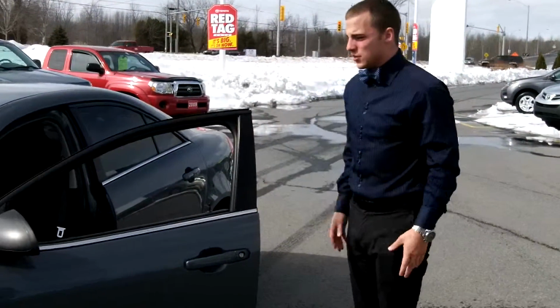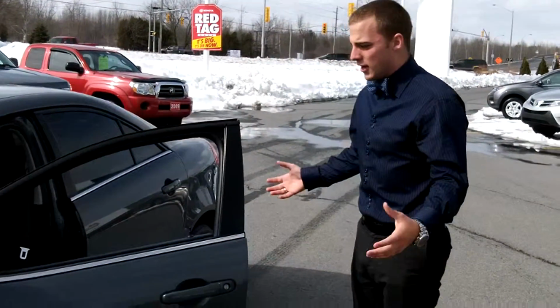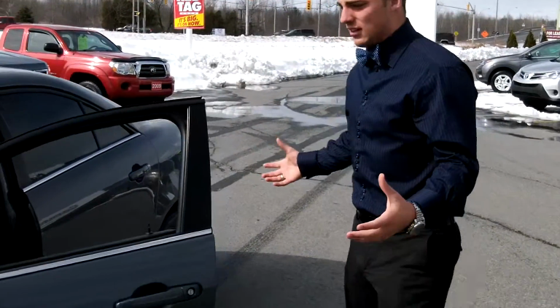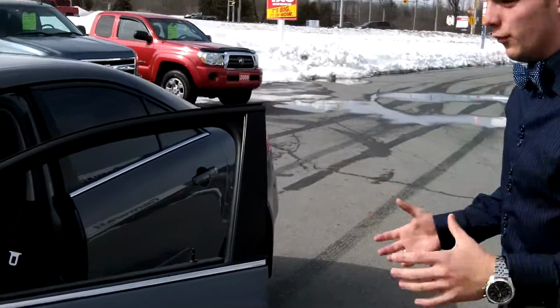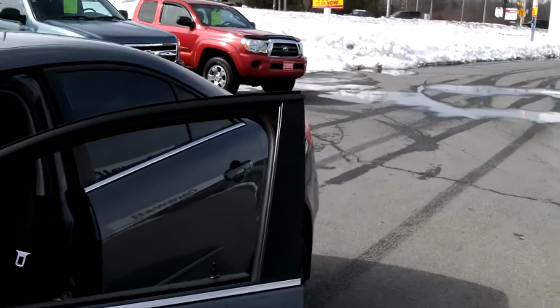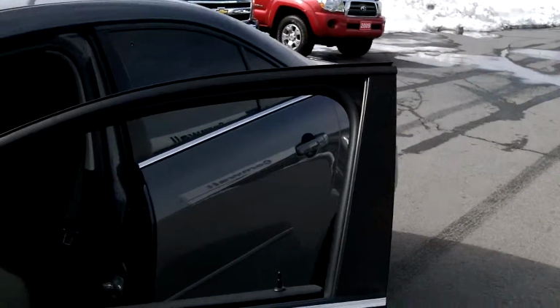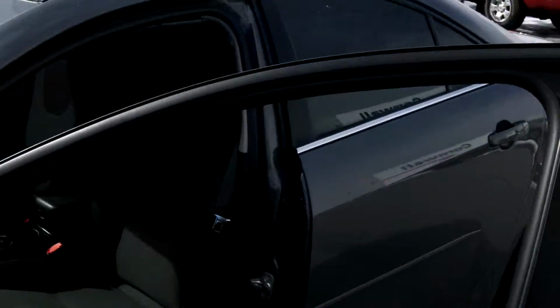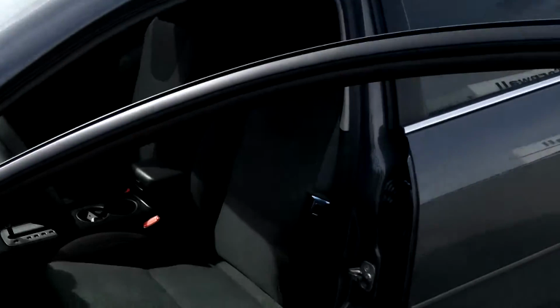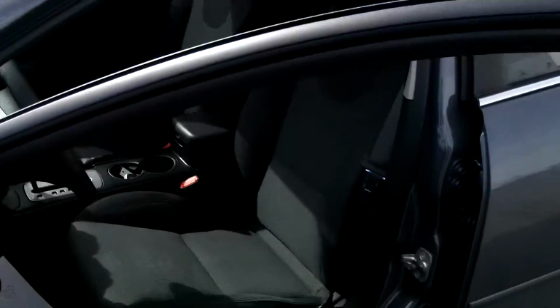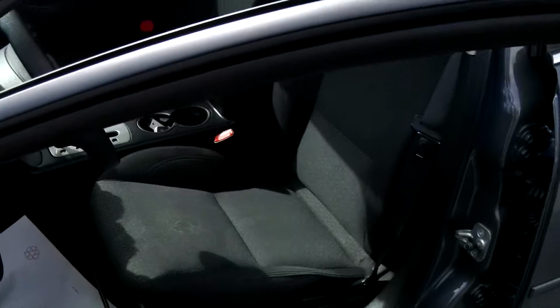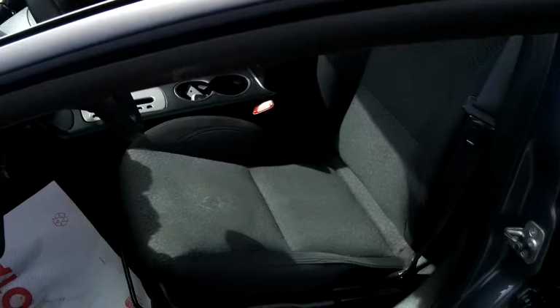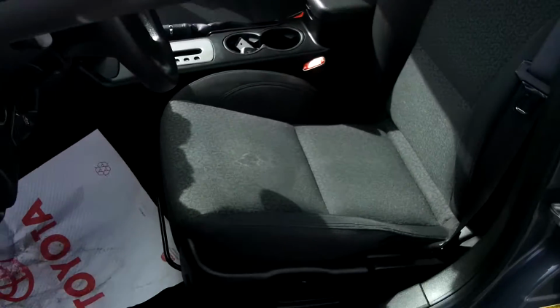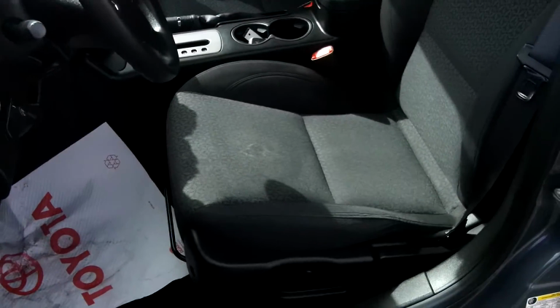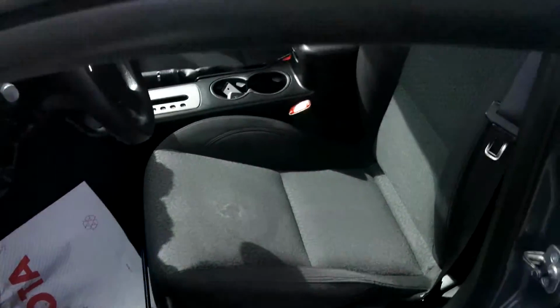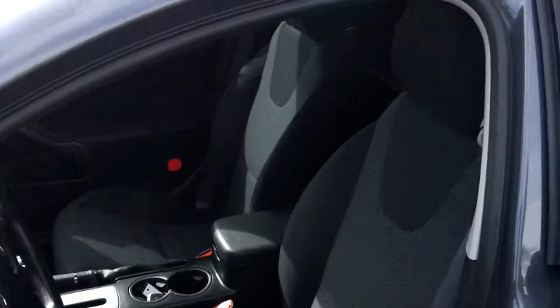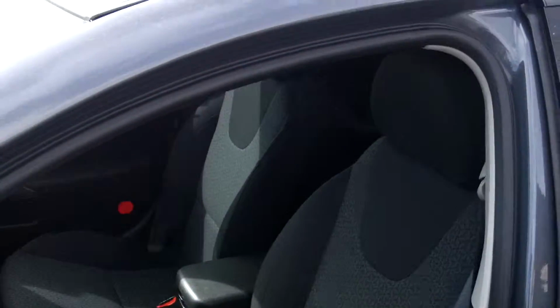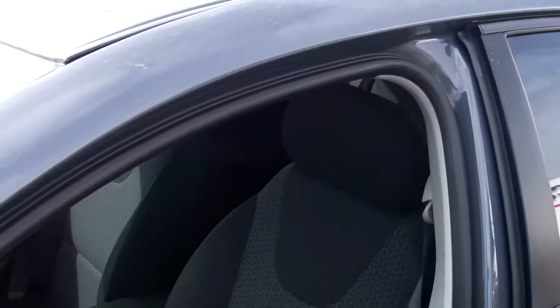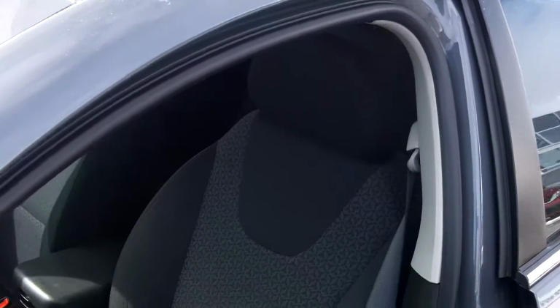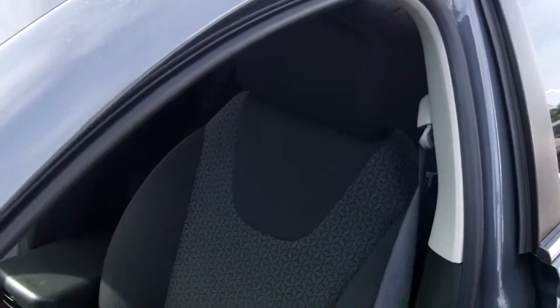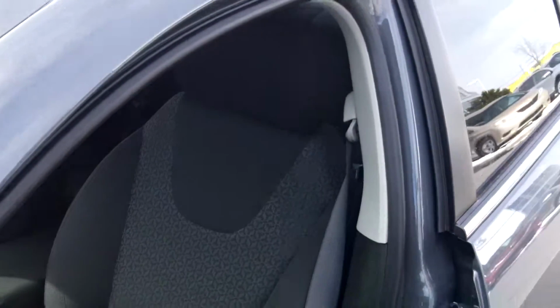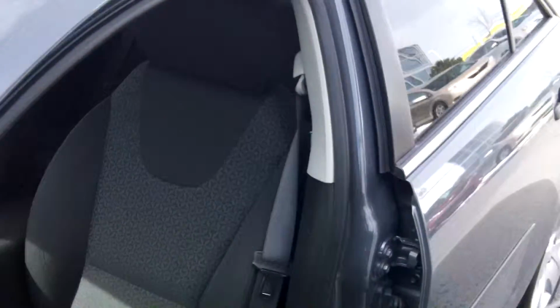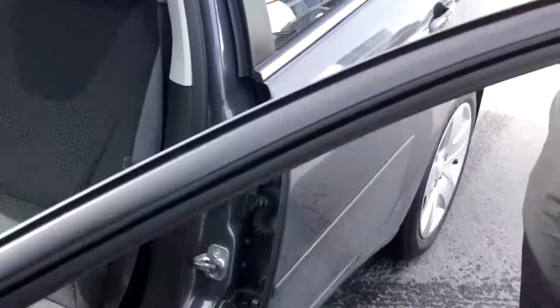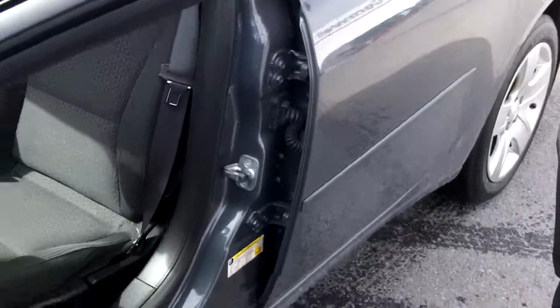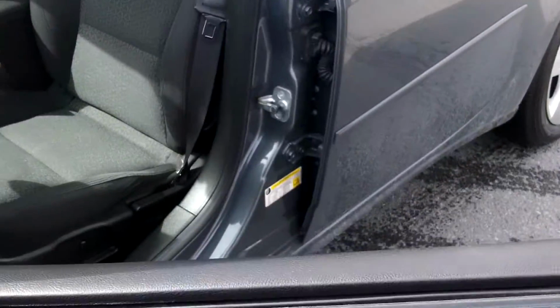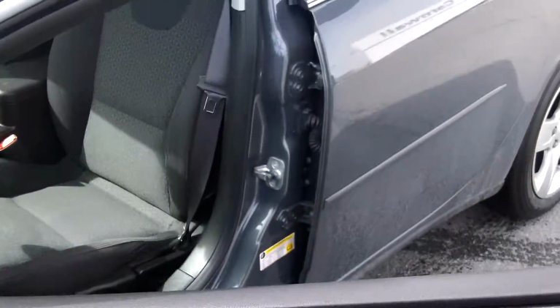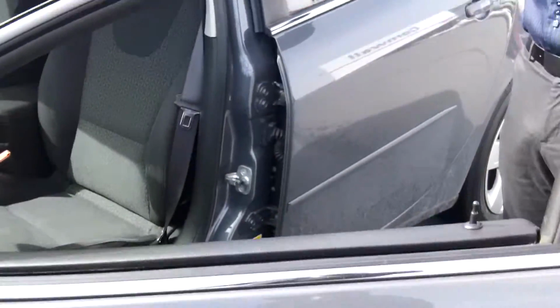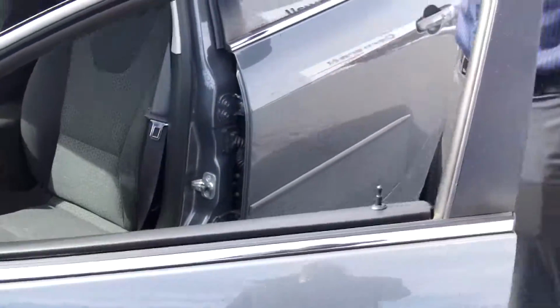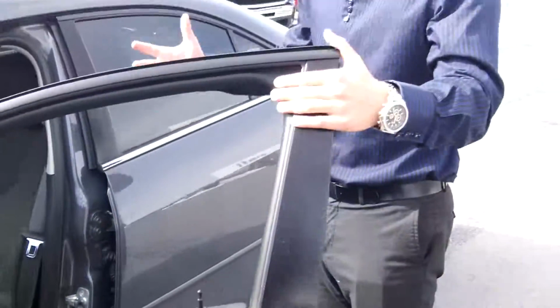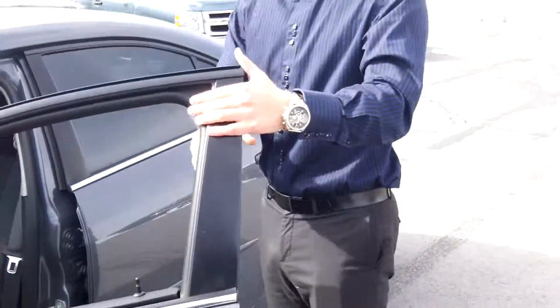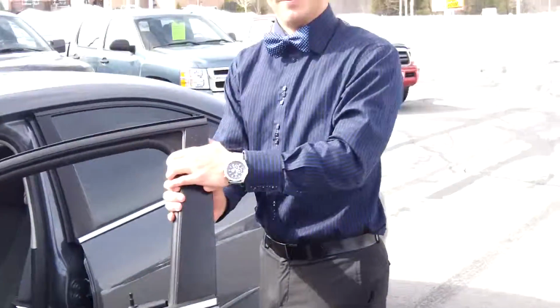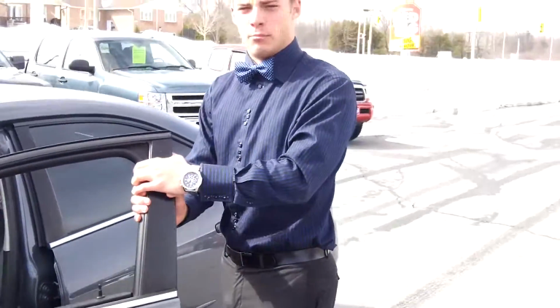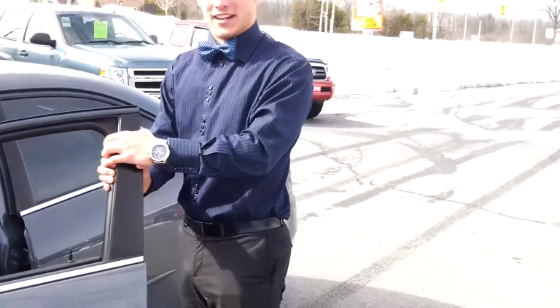So come on in and take this beautiful Pontiac for a test drive. It's got powered windows, powered locks, auxiliary to plug into your iPod, powered seats. So come on down and take a drive today. I'm Bo-Tech in.